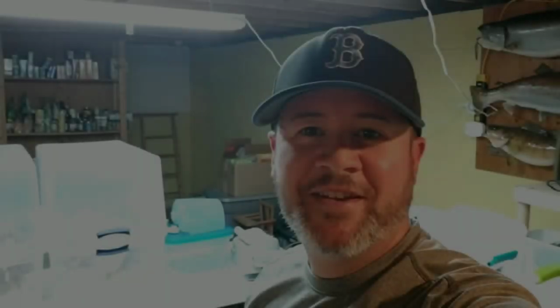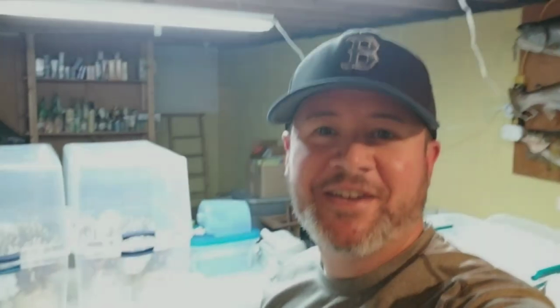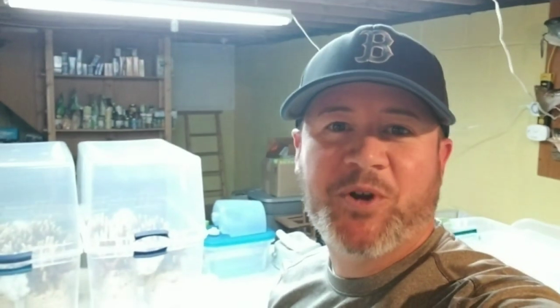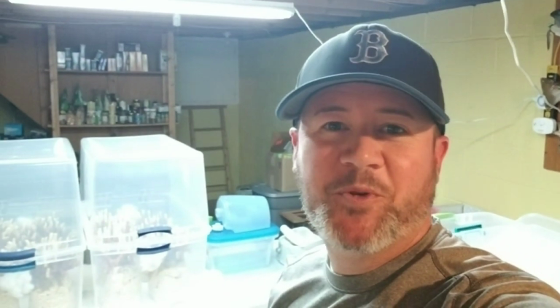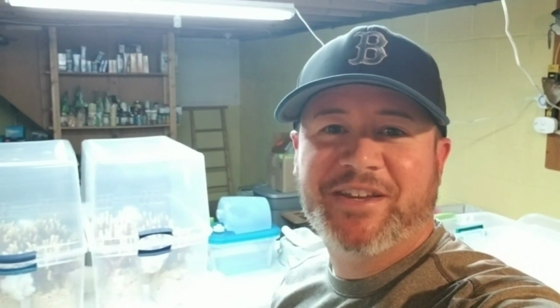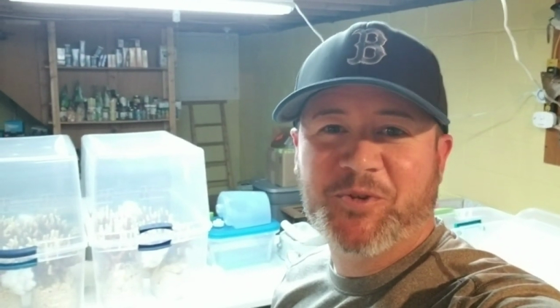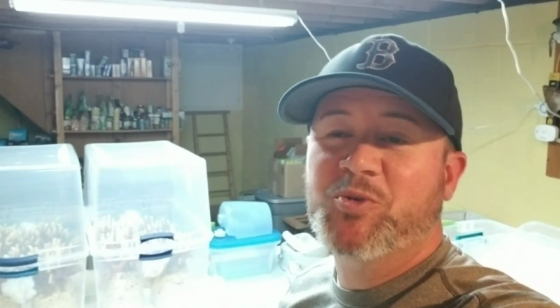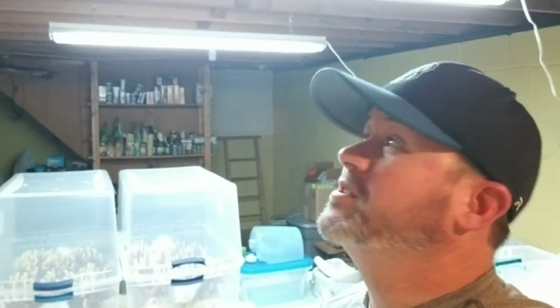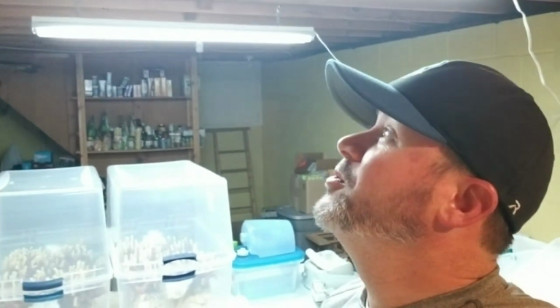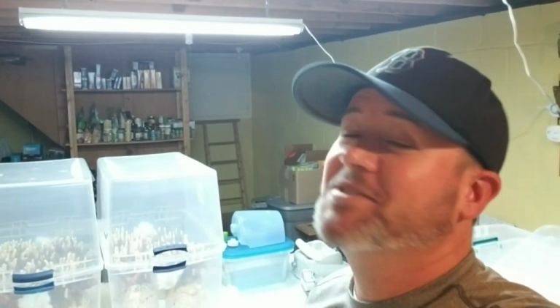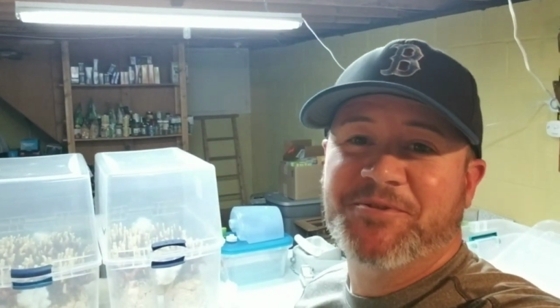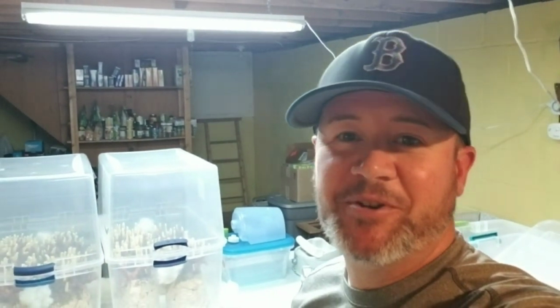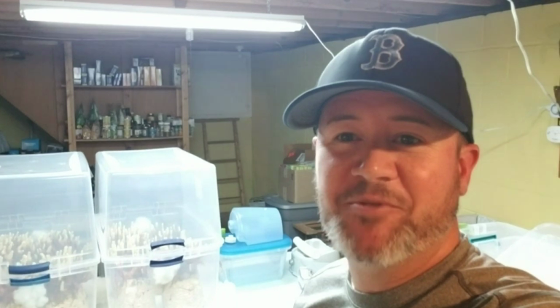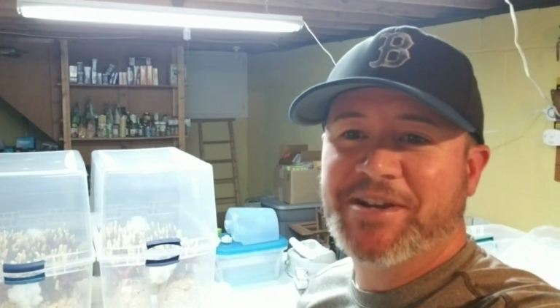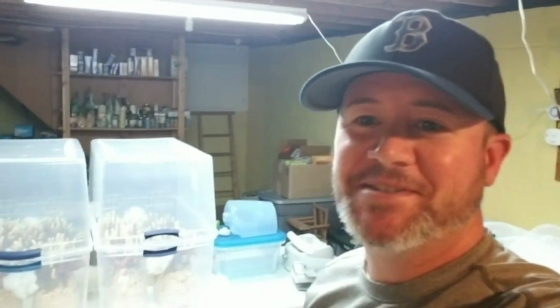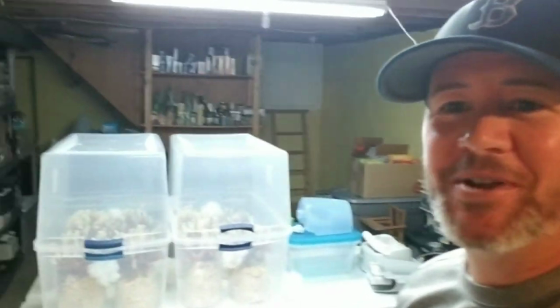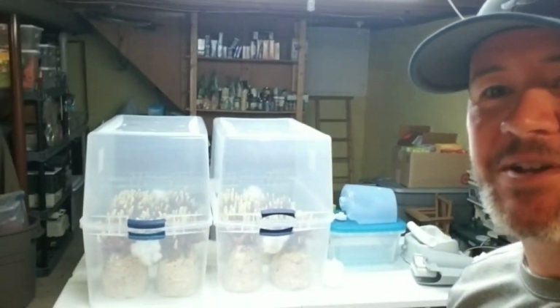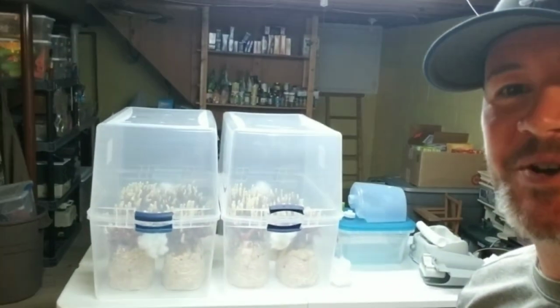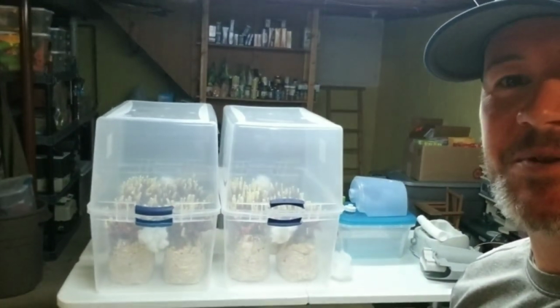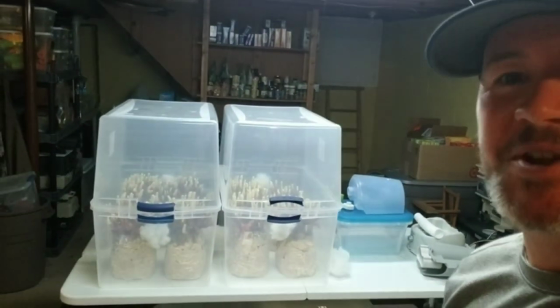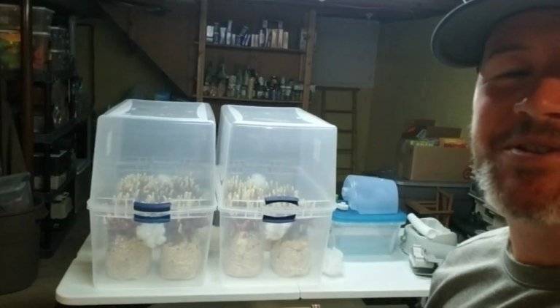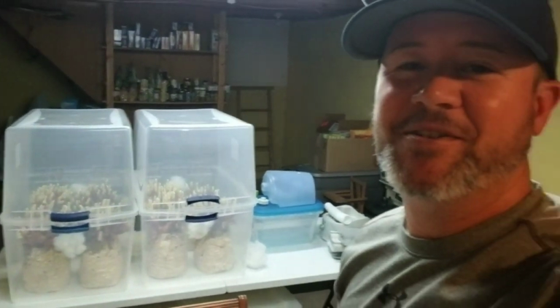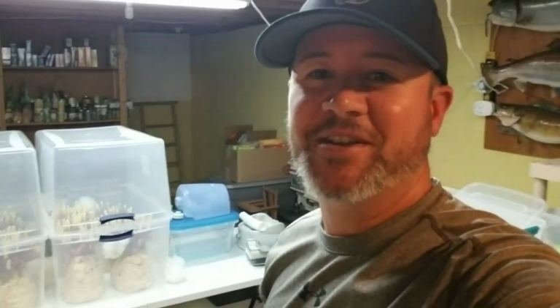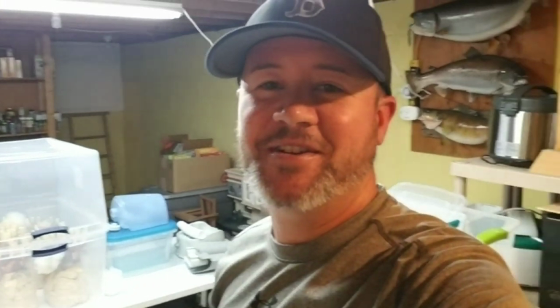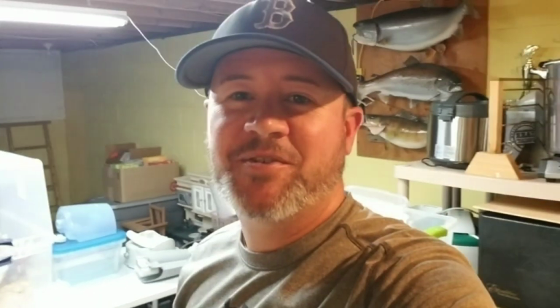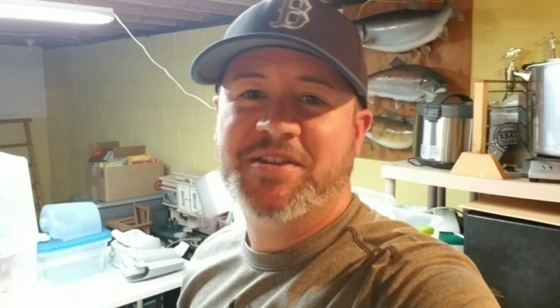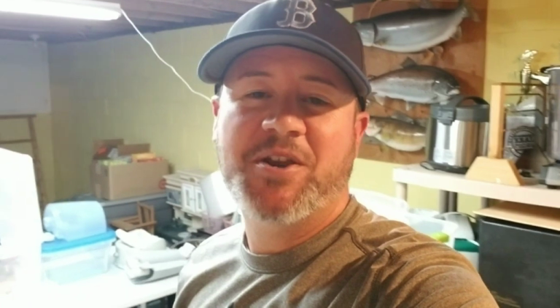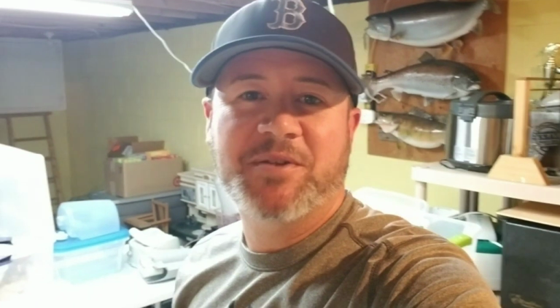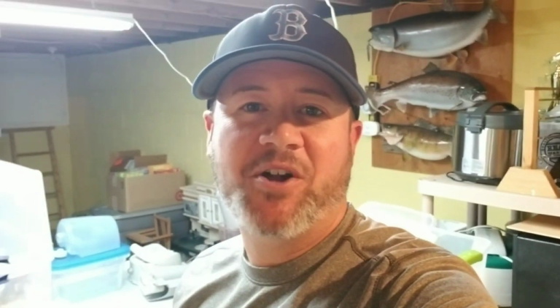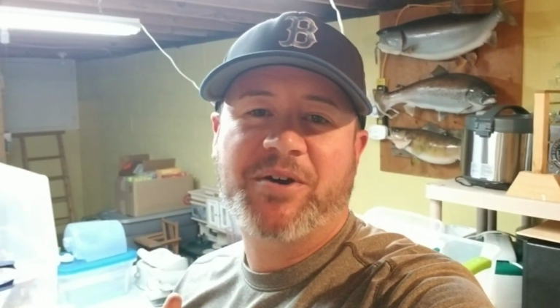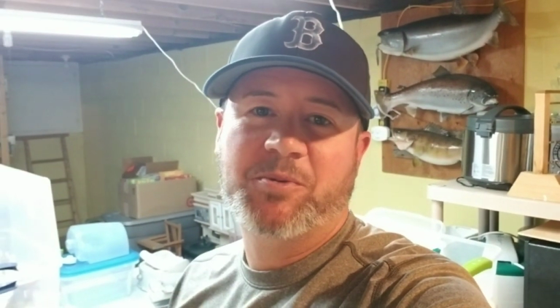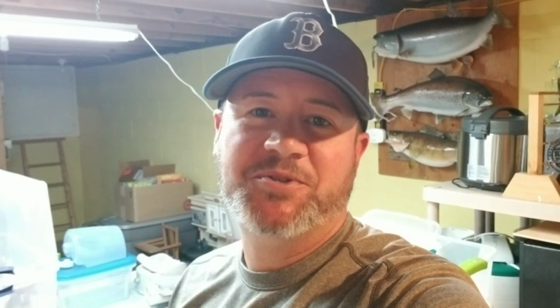Hey guys, welcome. We're back here in the grow room under the glow of the 6500K fluorescents. We have our reishi buddies keeping us company — they're looking good — but this video is going to be all about liquid culture.